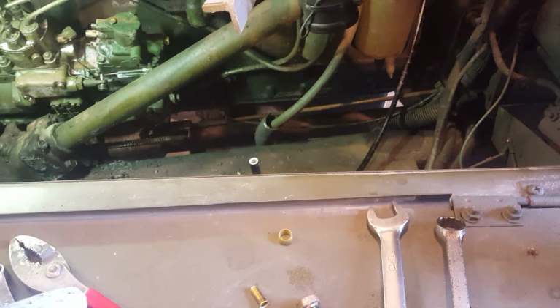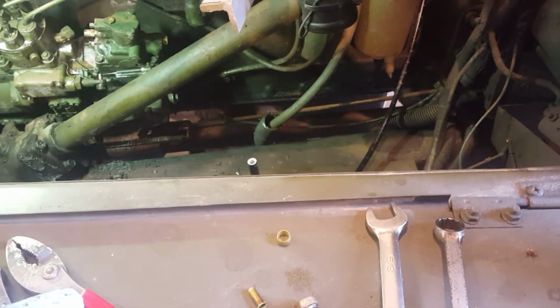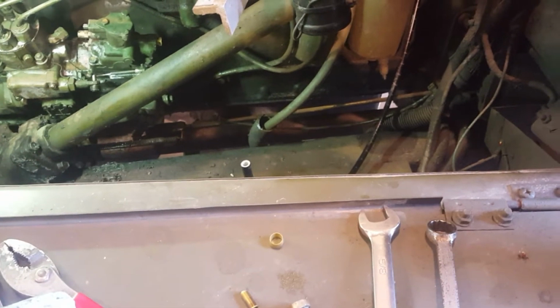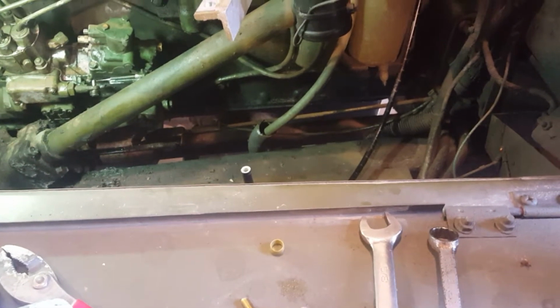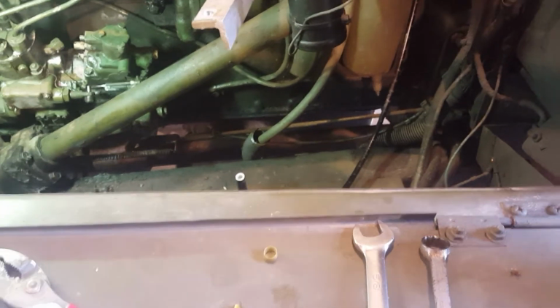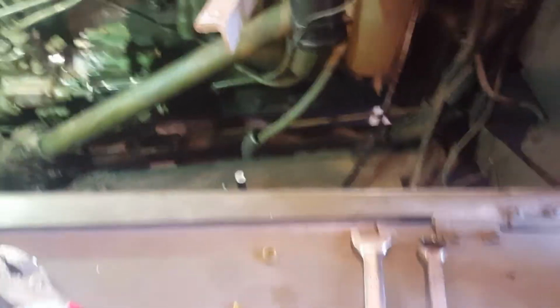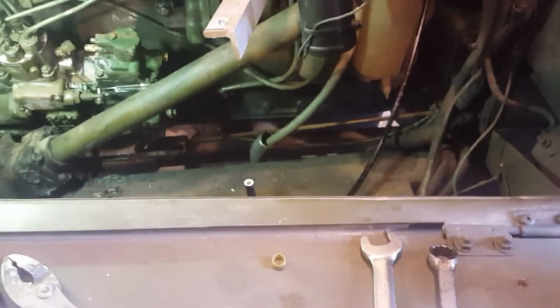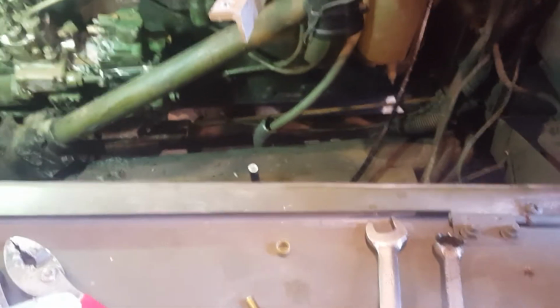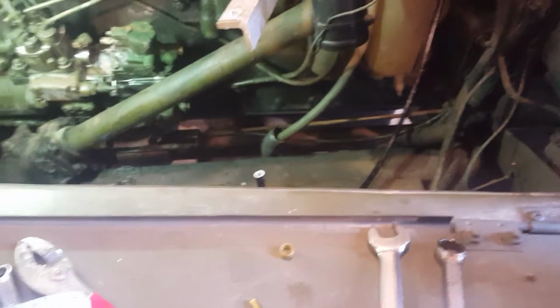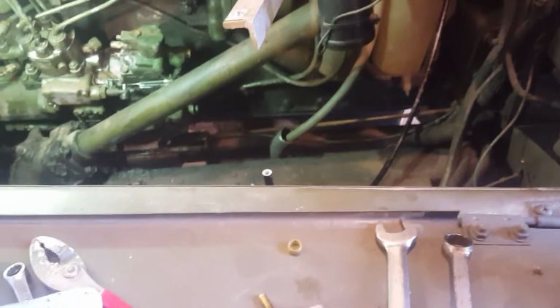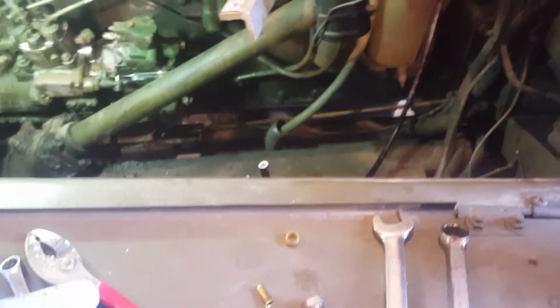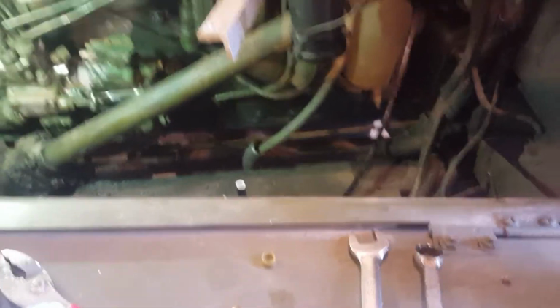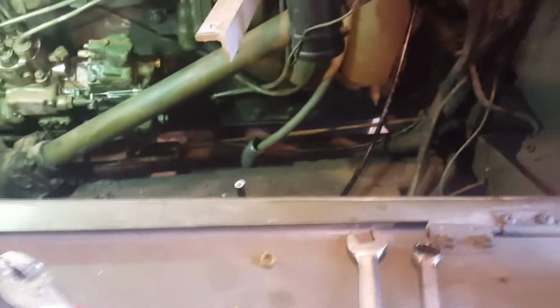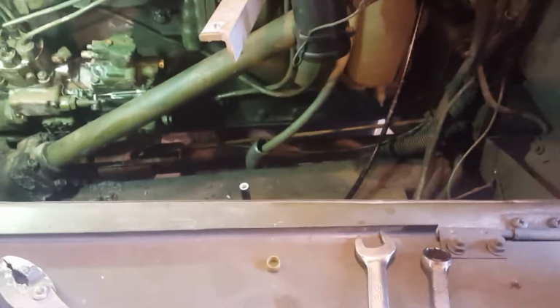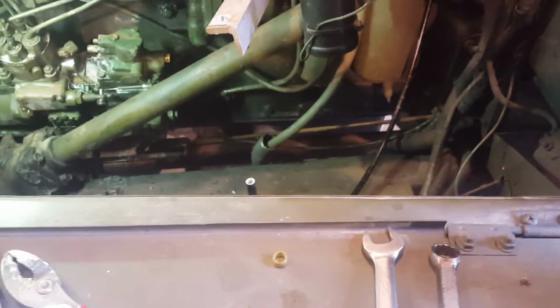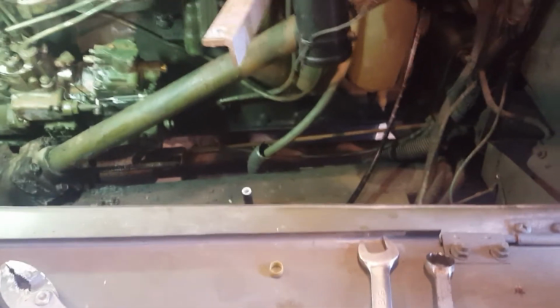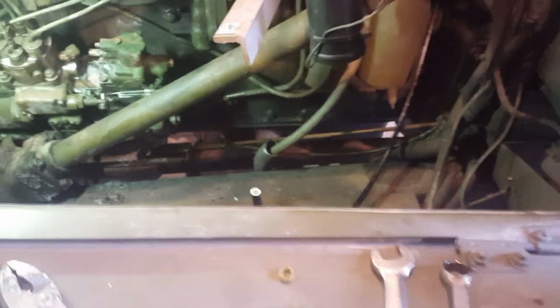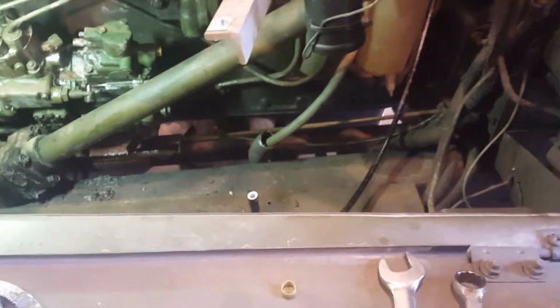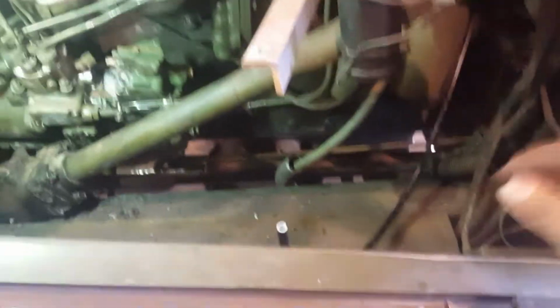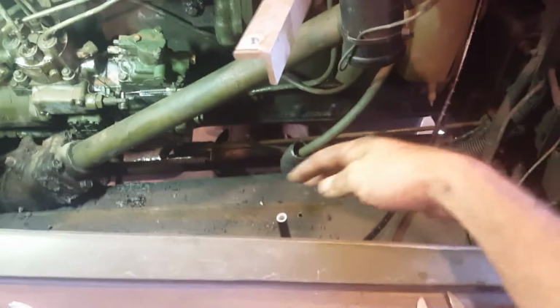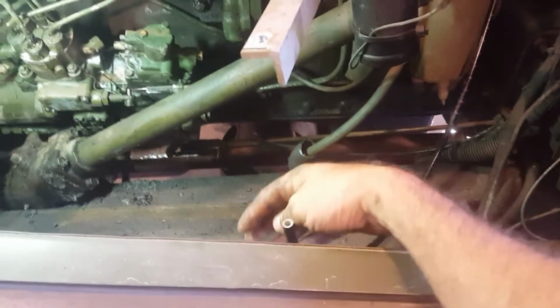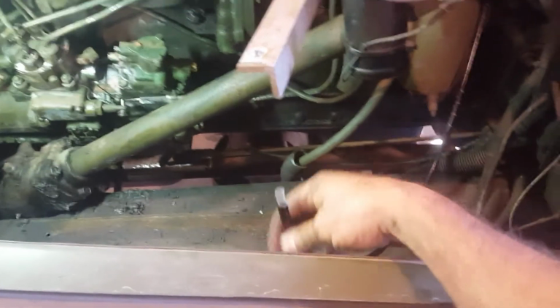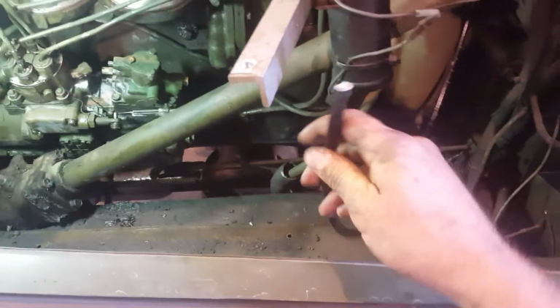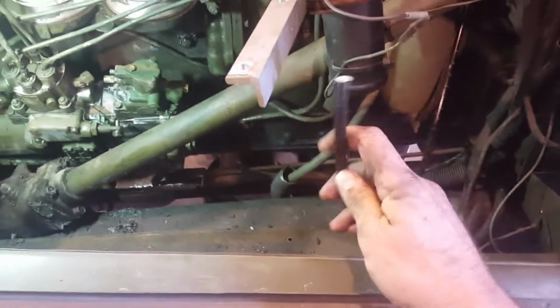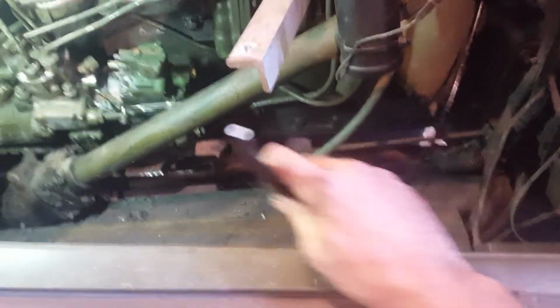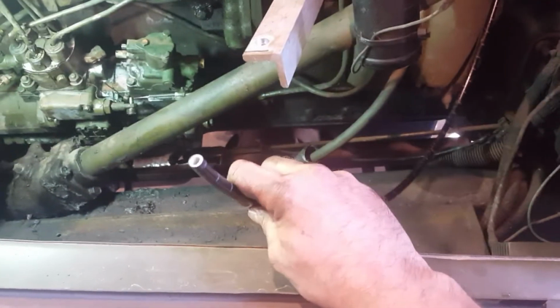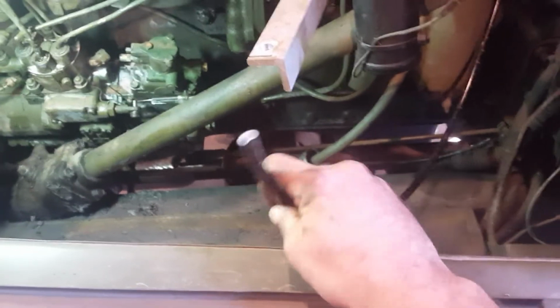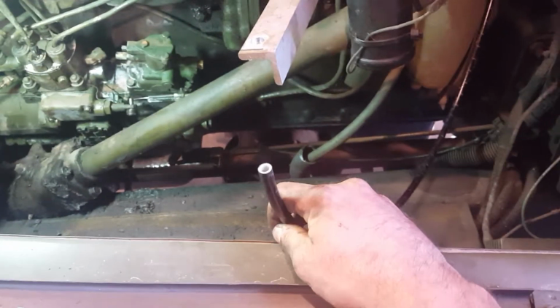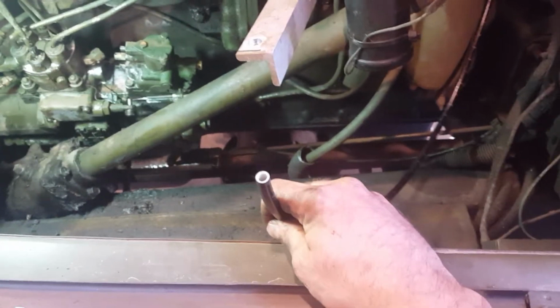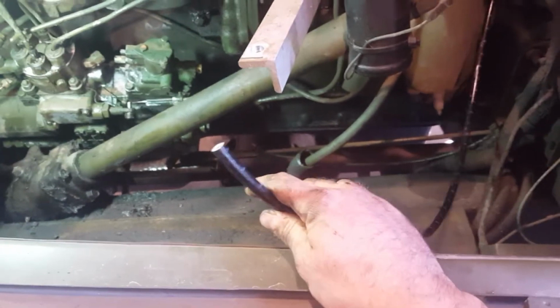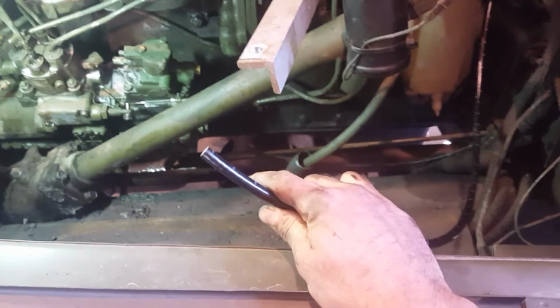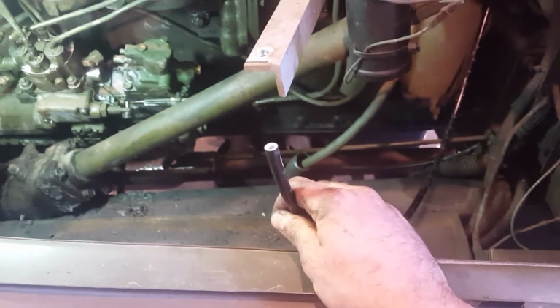Hey guys, it's Garrett with Tactical Repair again, just finishing up this FDC bypass. I figured I'd show you real quick how to assemble a soft fuel line end fitting. You've got your bare line here with nothing on it.